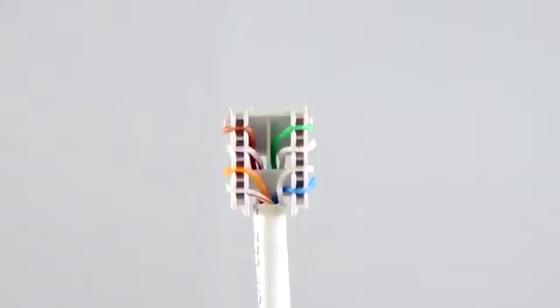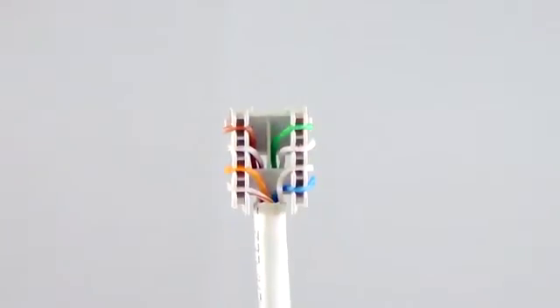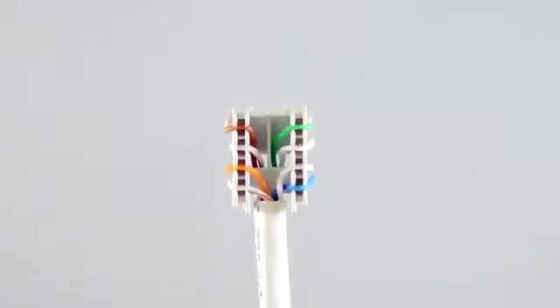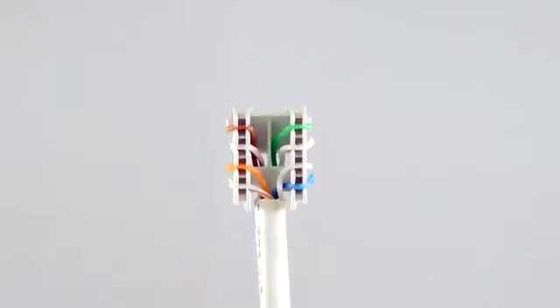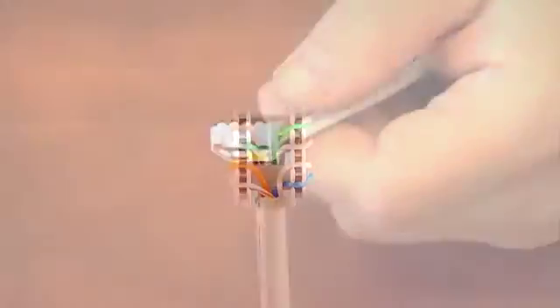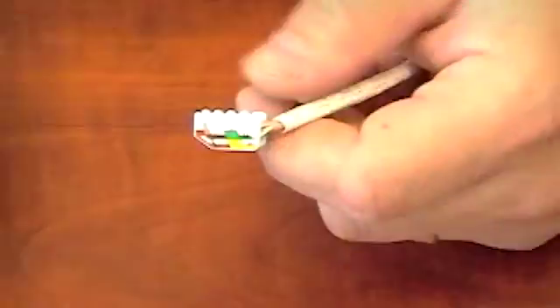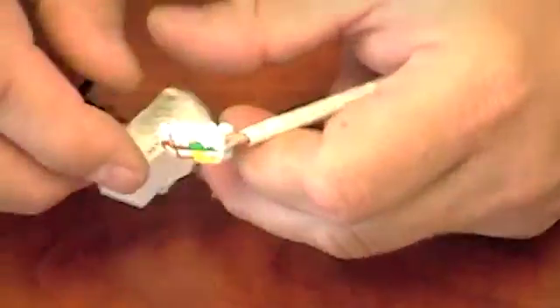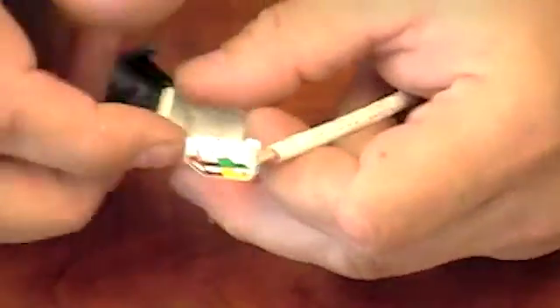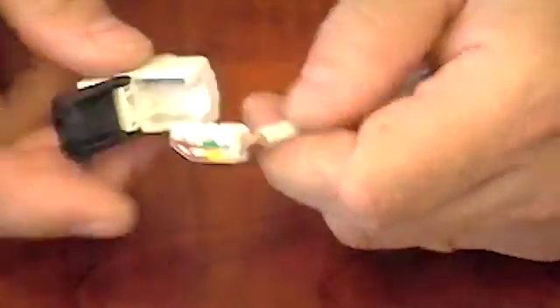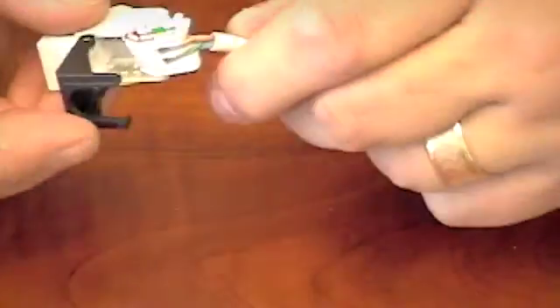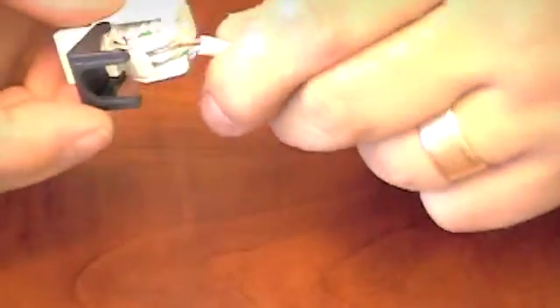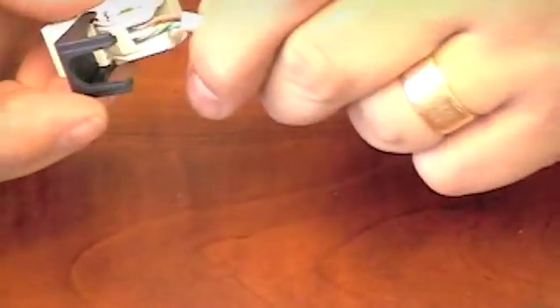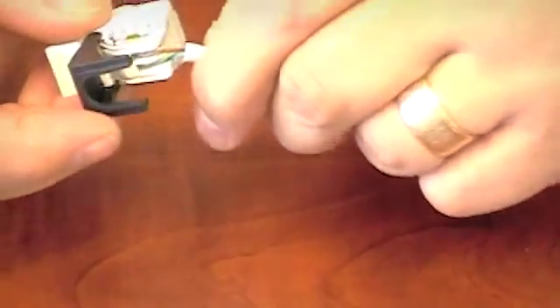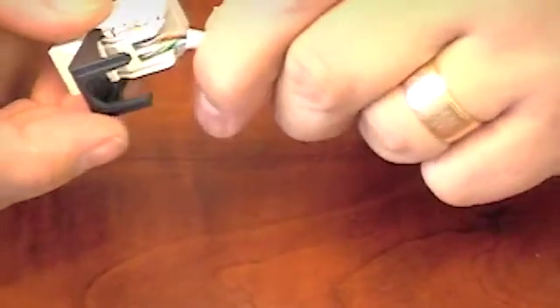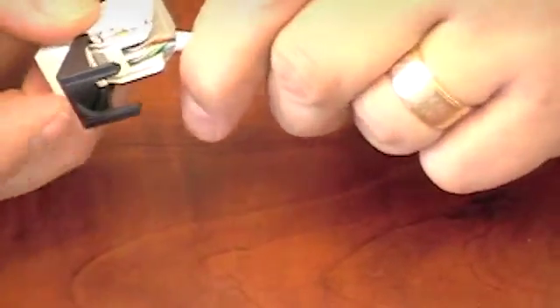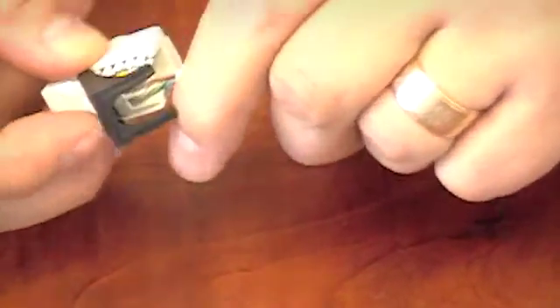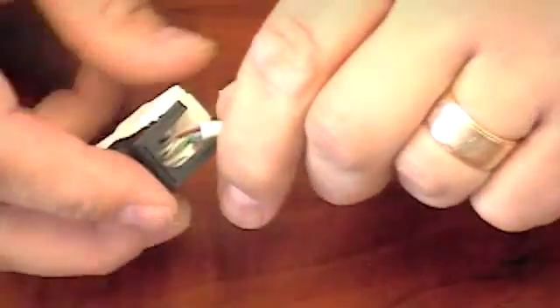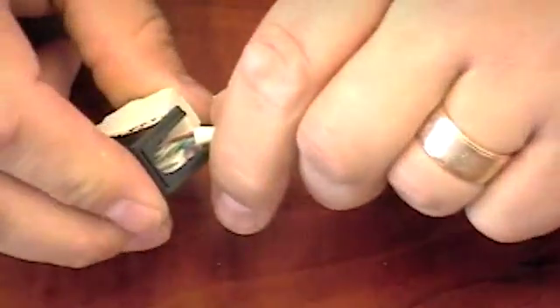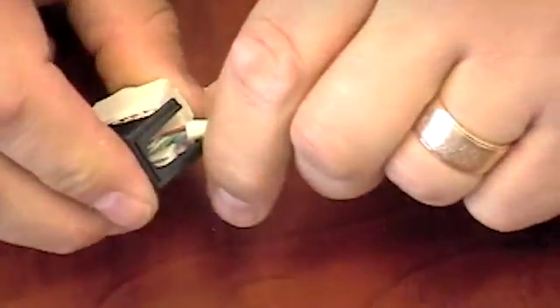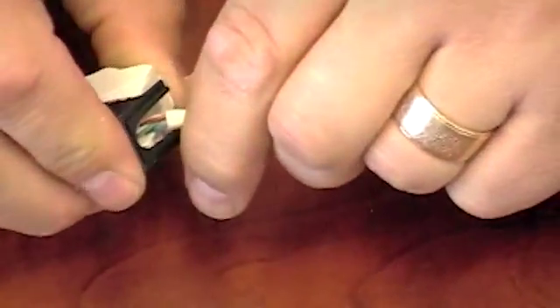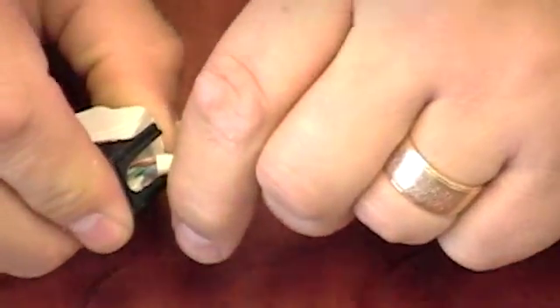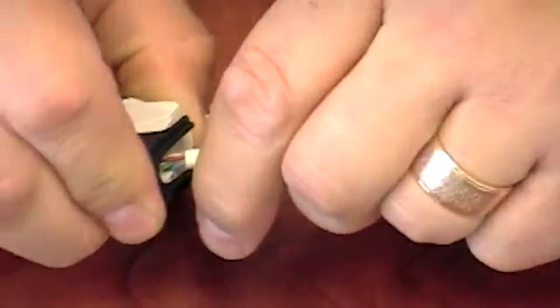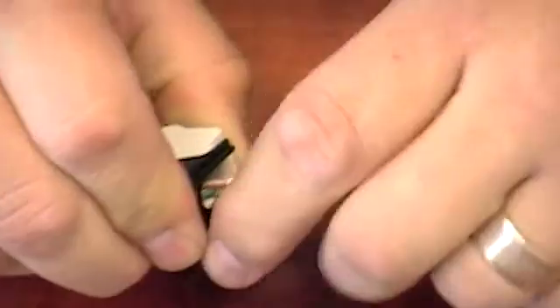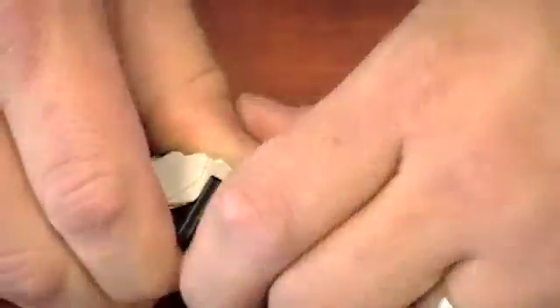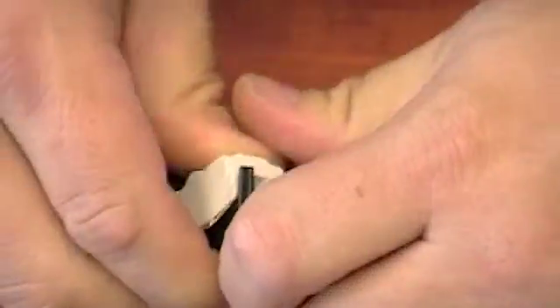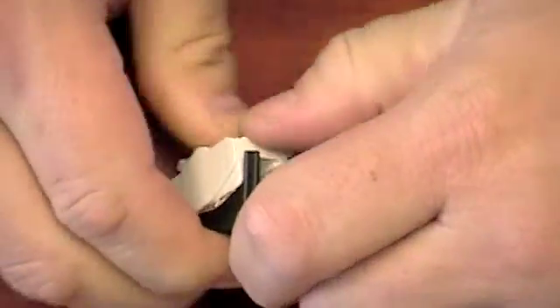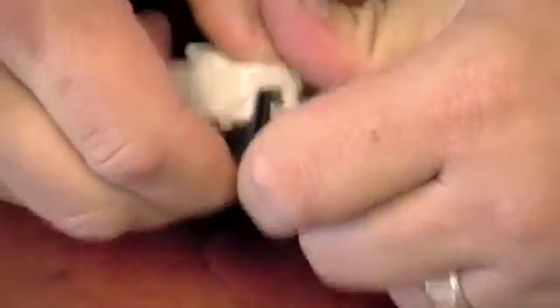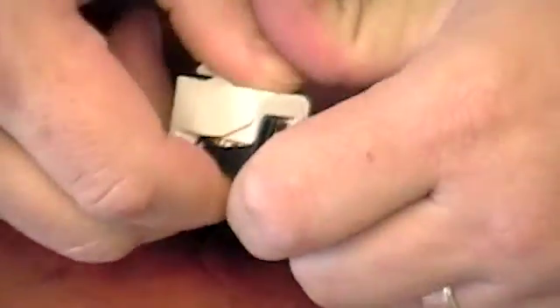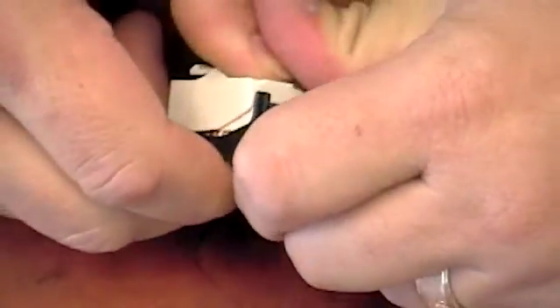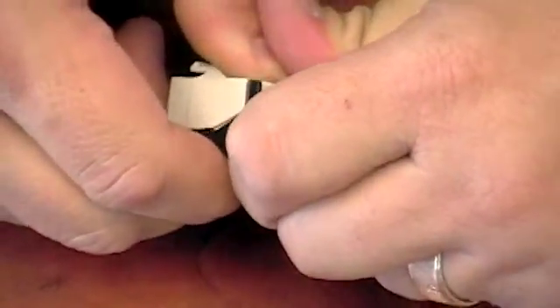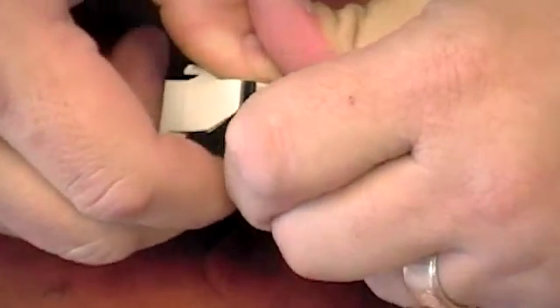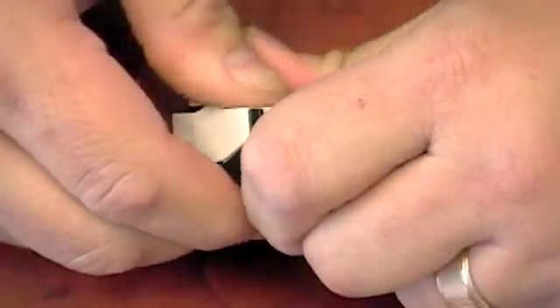Next, insert the wiring cap into the RJ45 connector. Finally, push the cover of the connector down until the bottom tabs snap into place. Once you snap, you are ready to go.